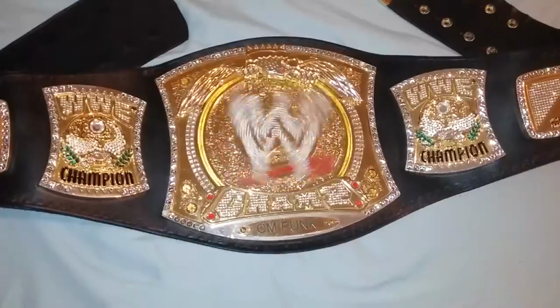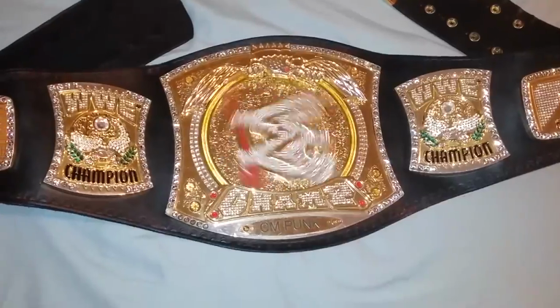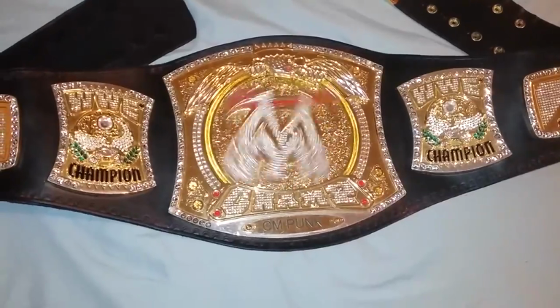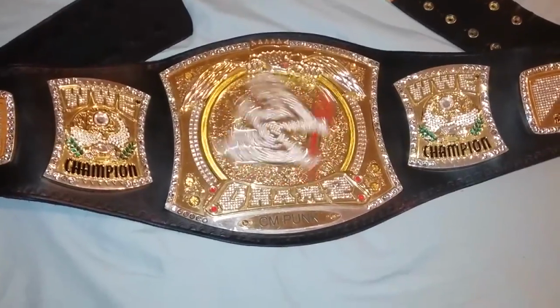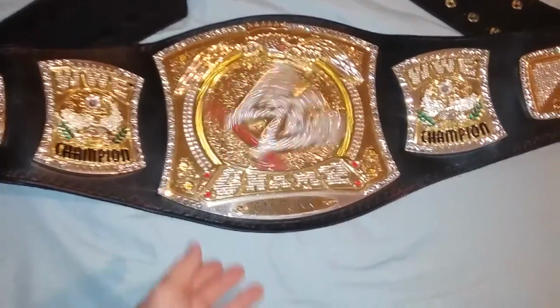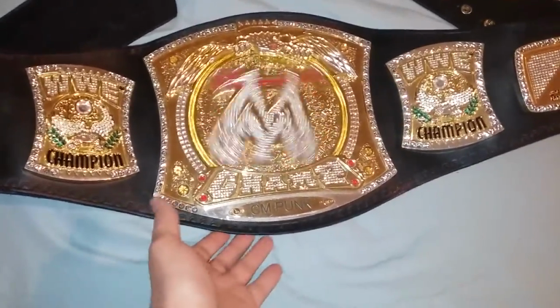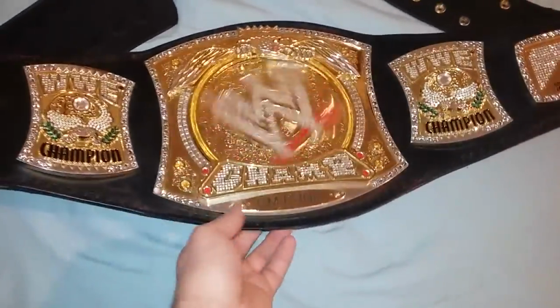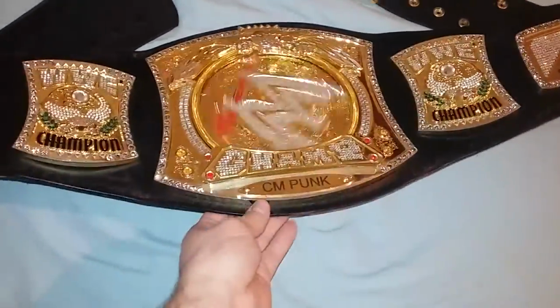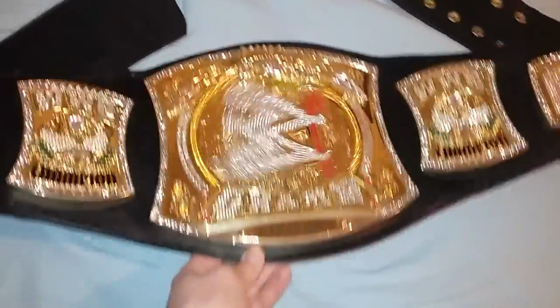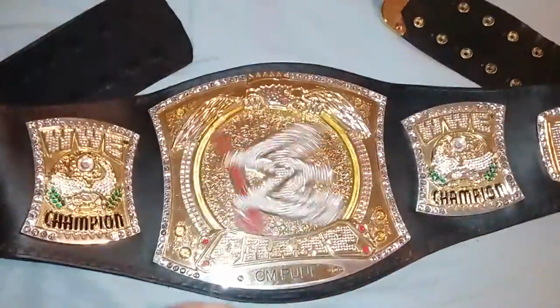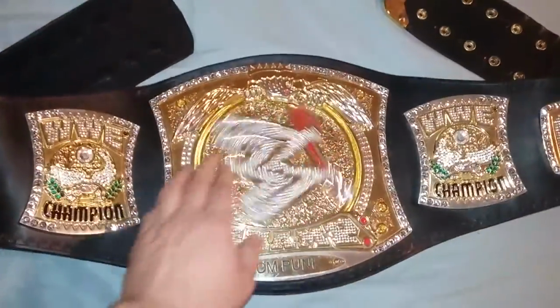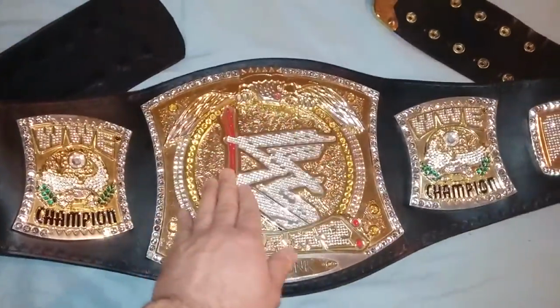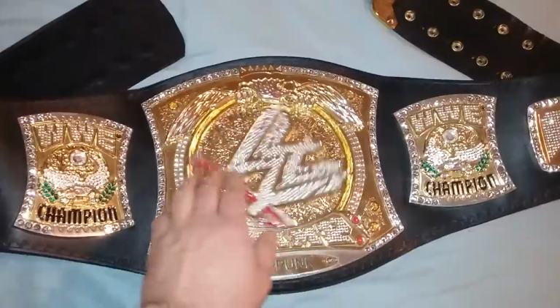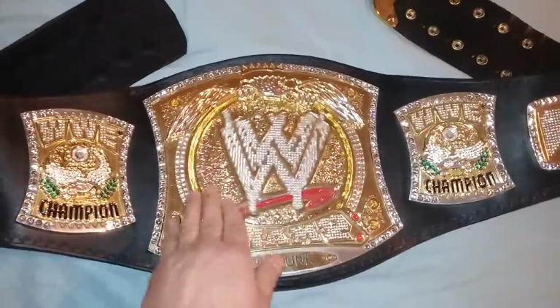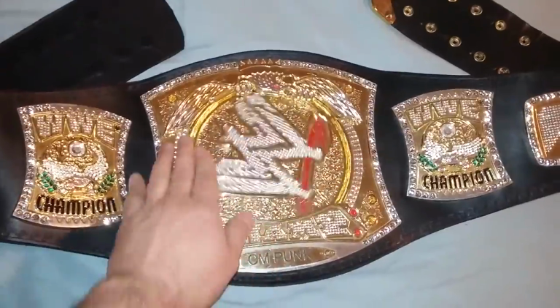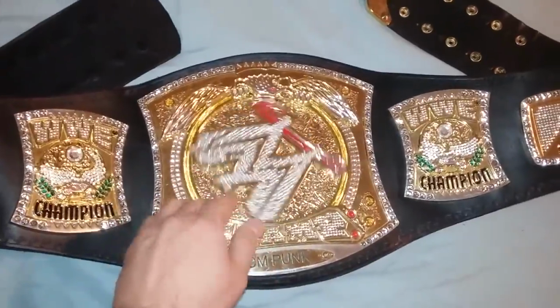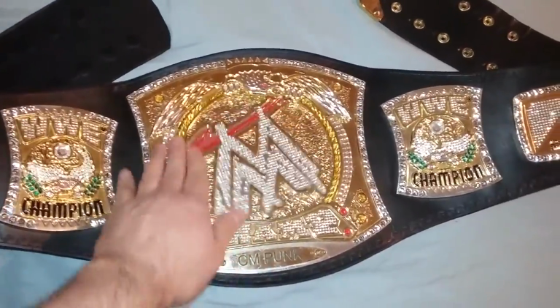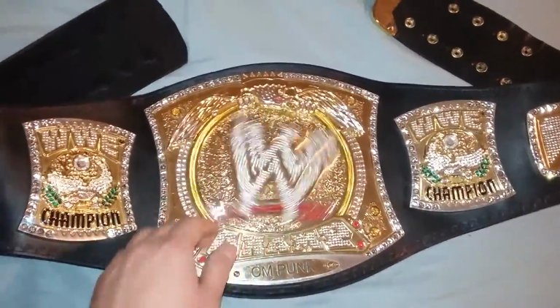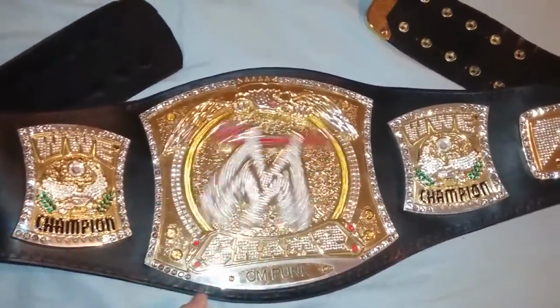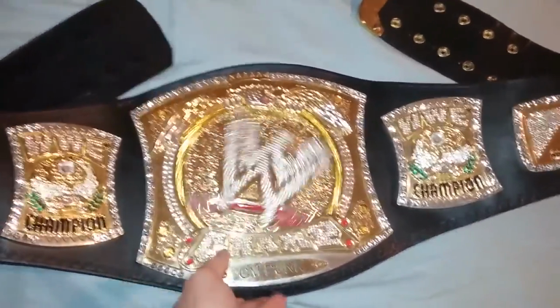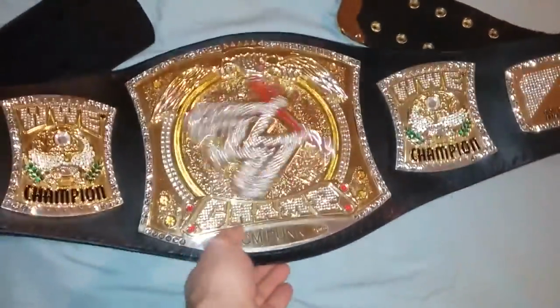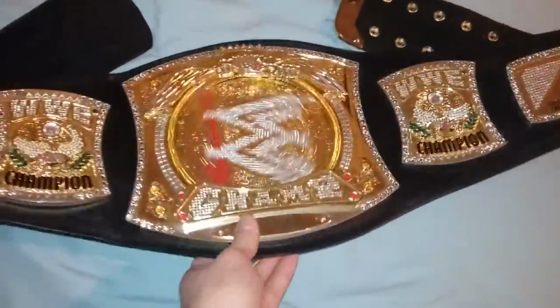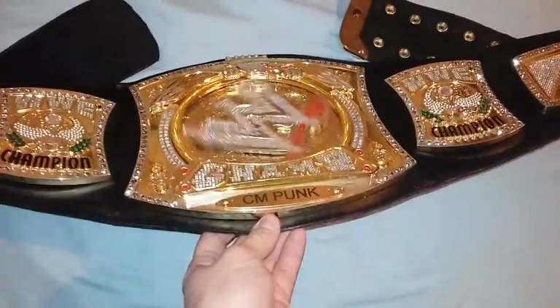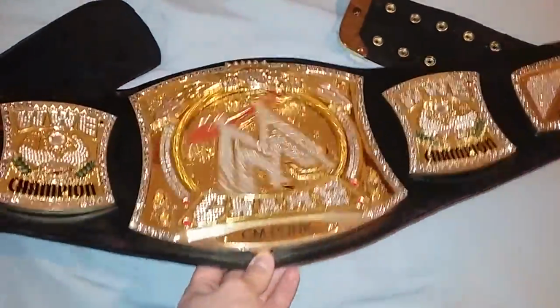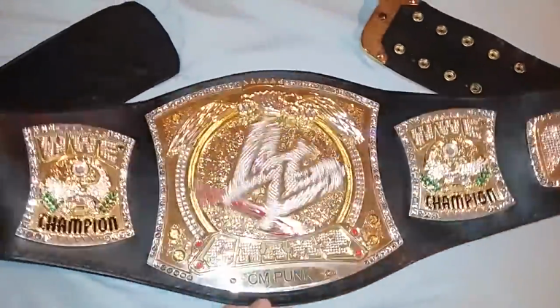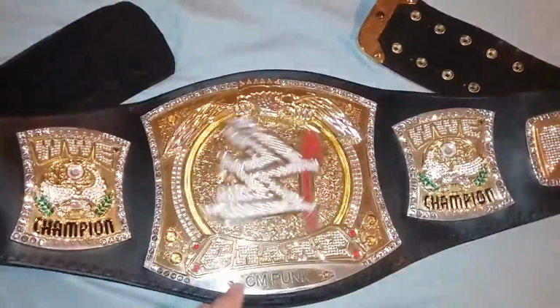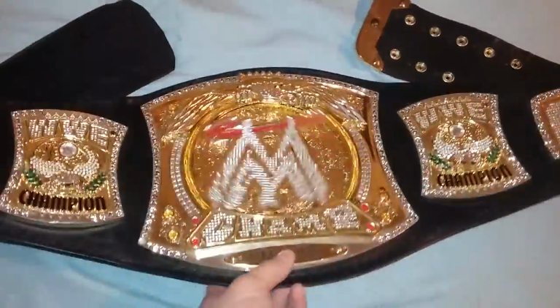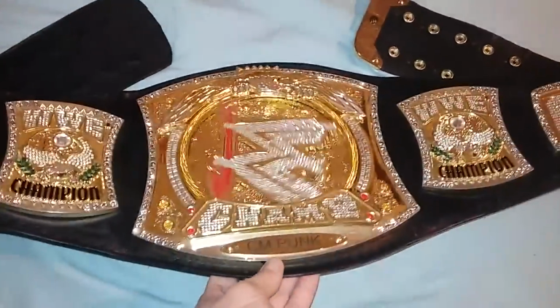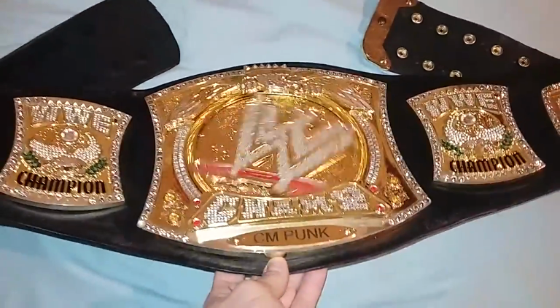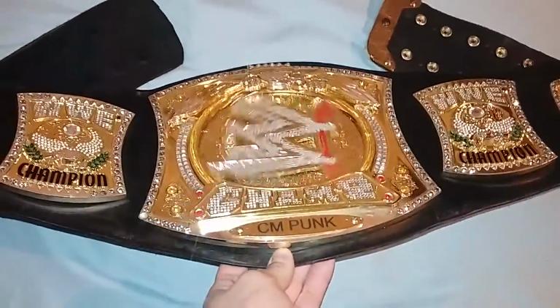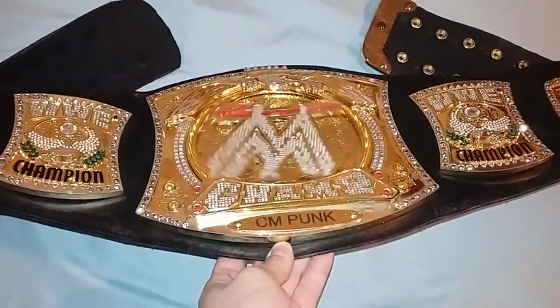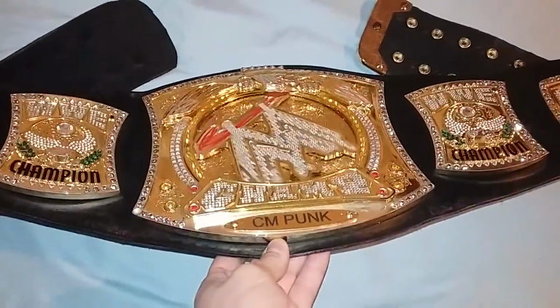It spins very nice. It has yellow stones here just like the title they had on TV, and of course a CM Punk nameplate.